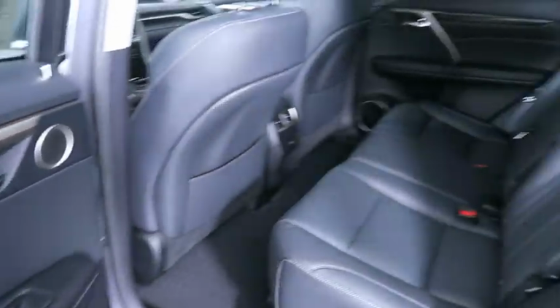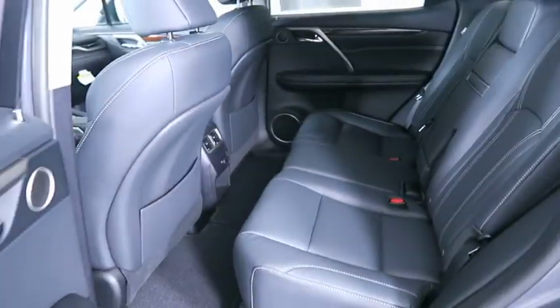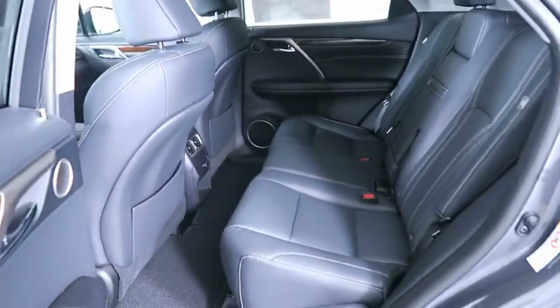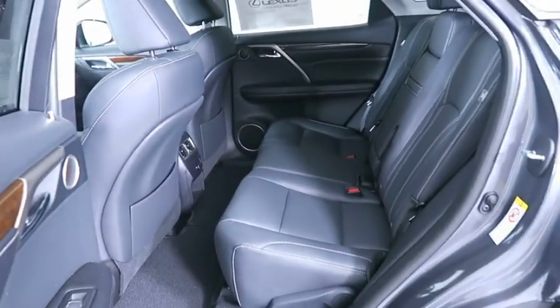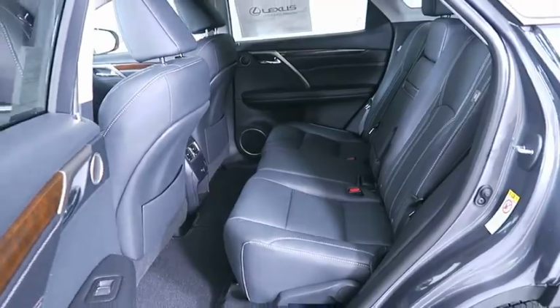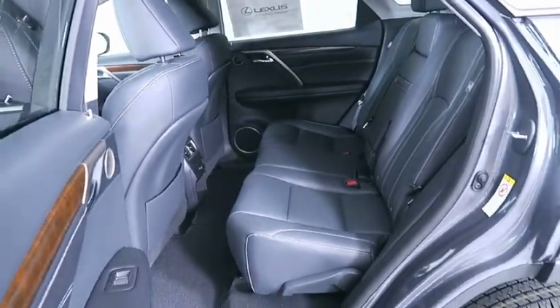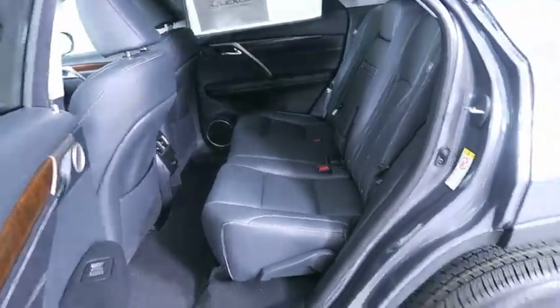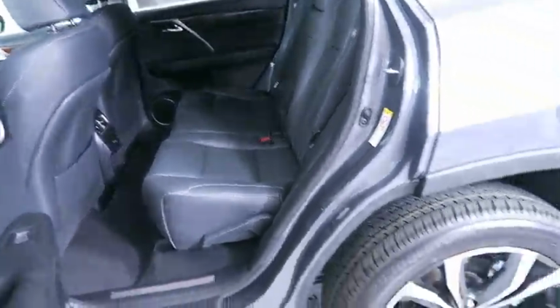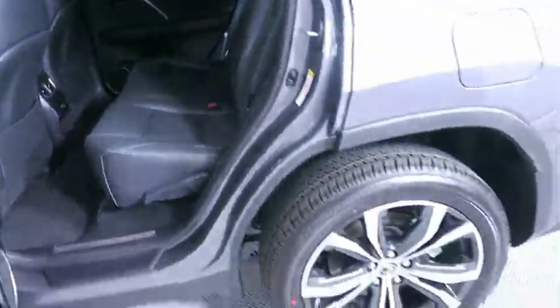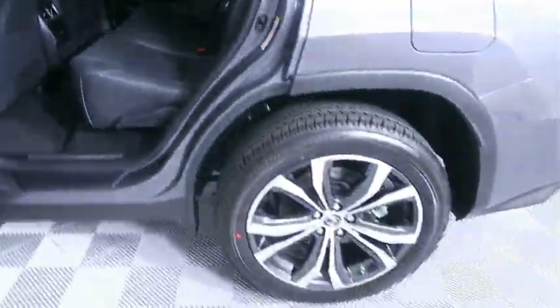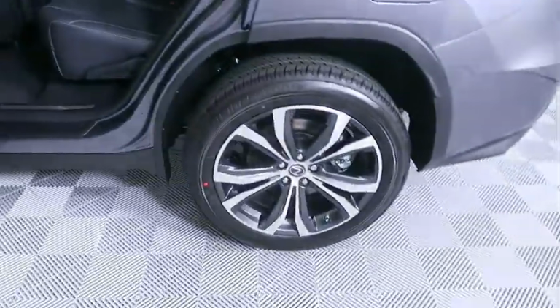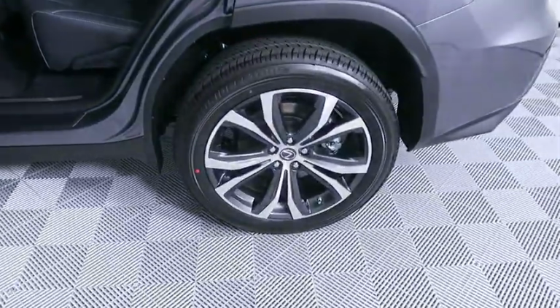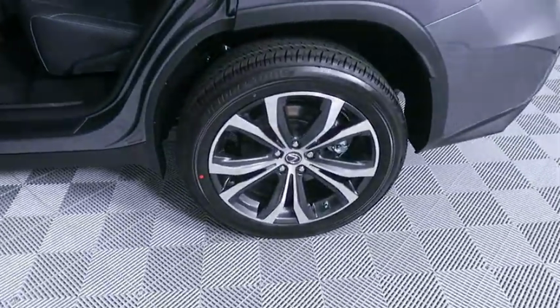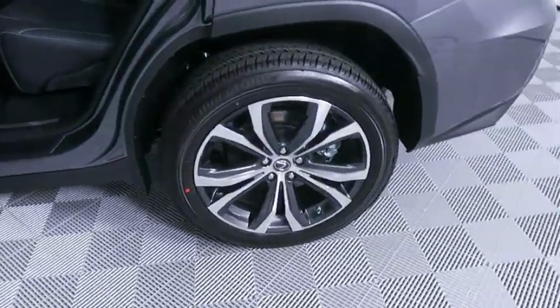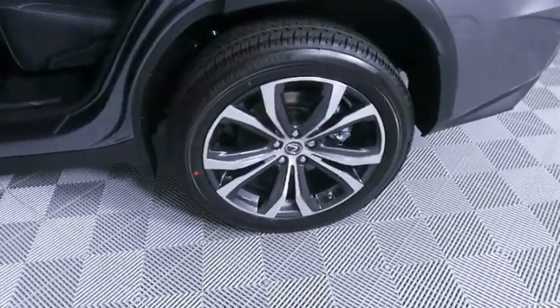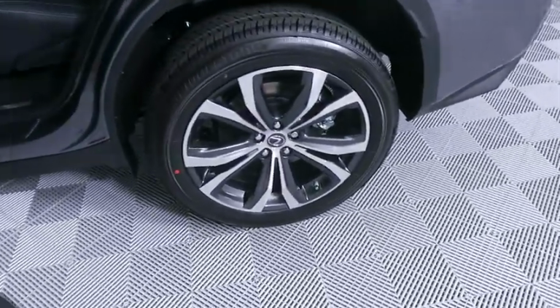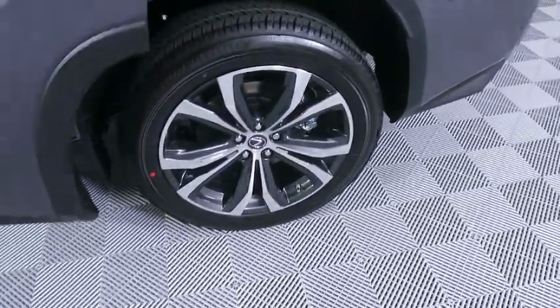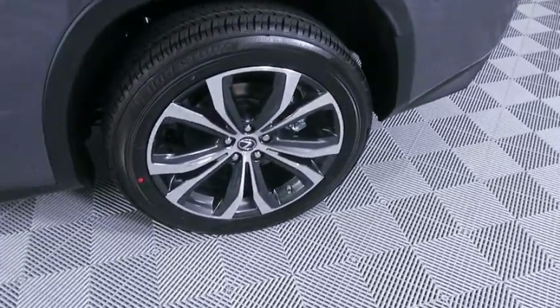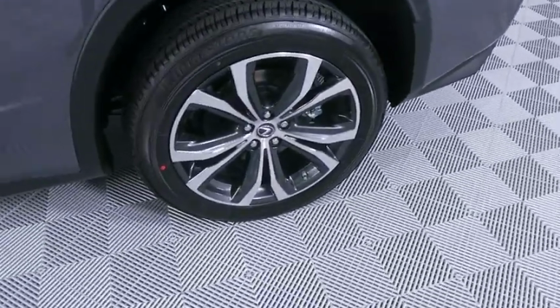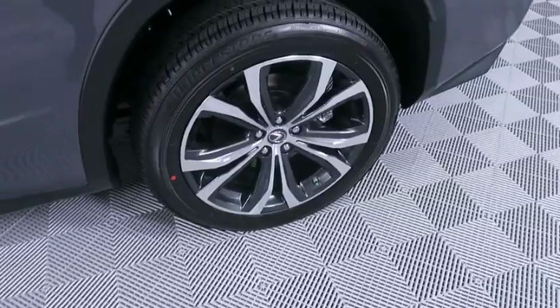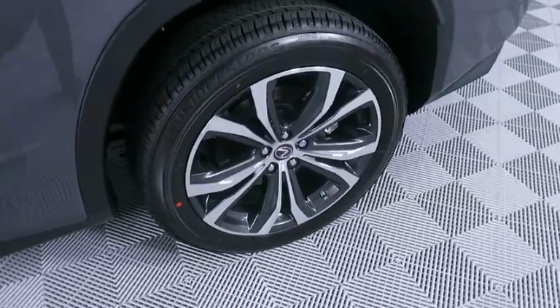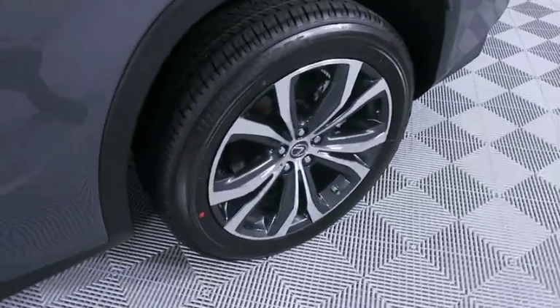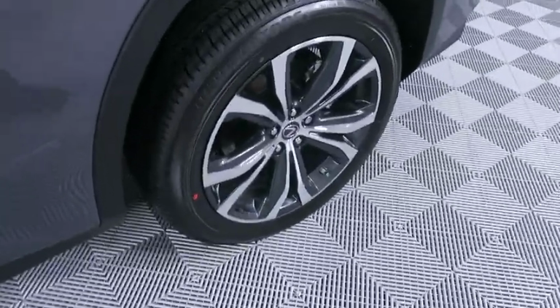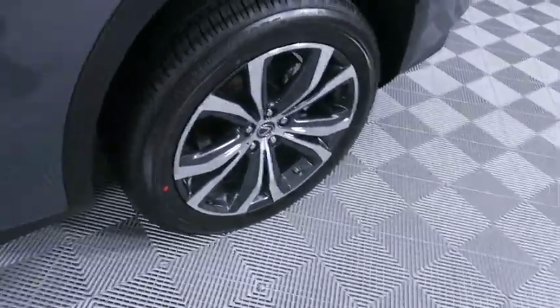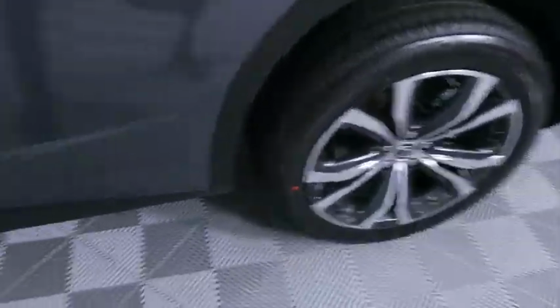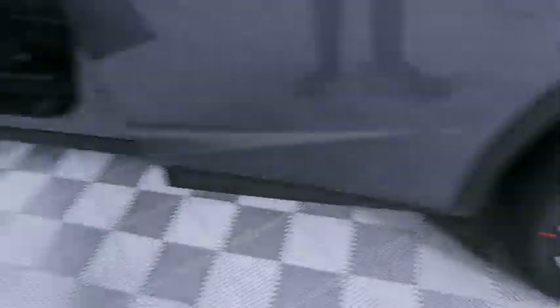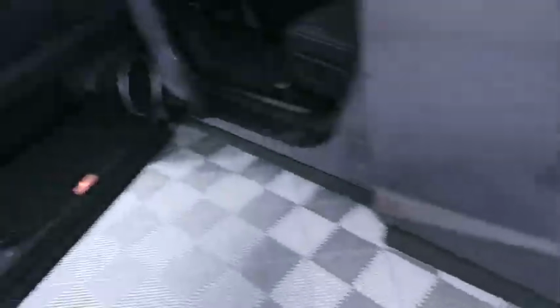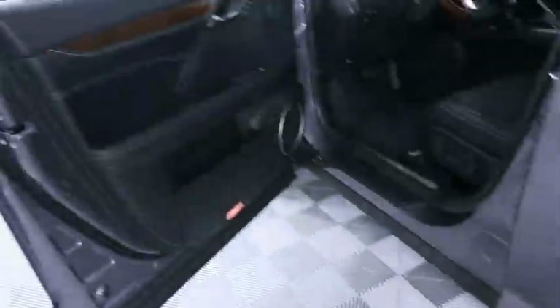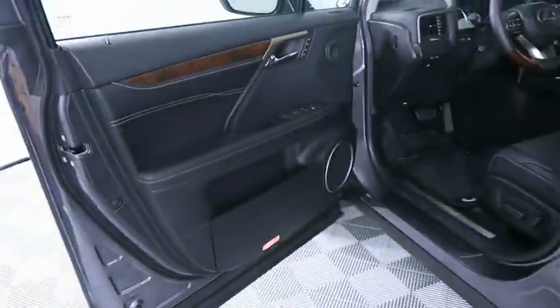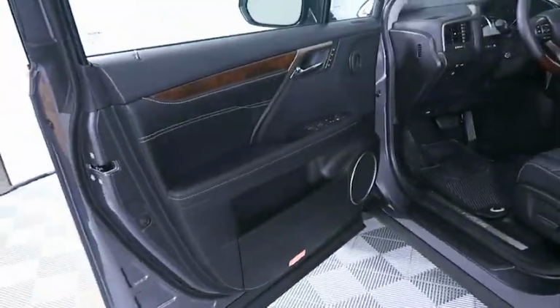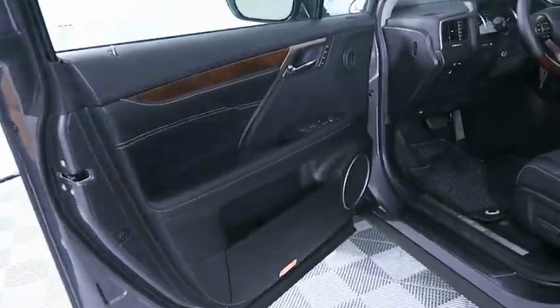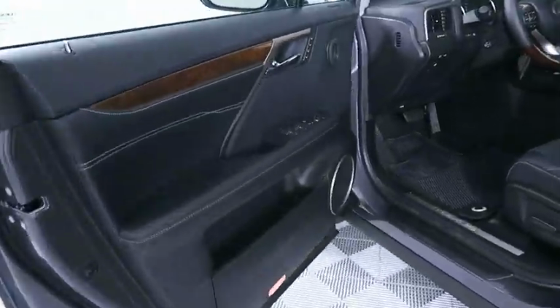Bluetooth, leather wrapped steering wheel, adjustable steering wheel, power steering, floor mats, four-wheel disc brakes, aluminum wheels, auto dimming rear view mirror, keyless start, cruise control.